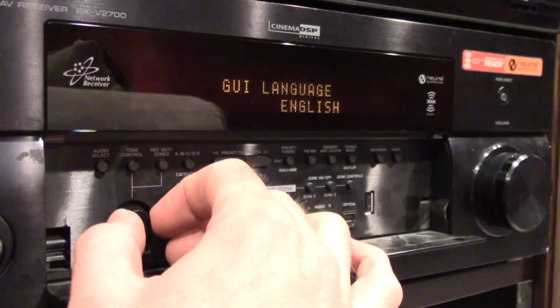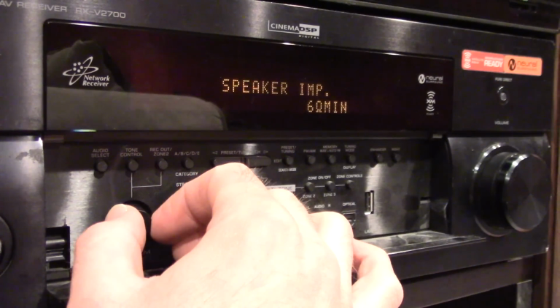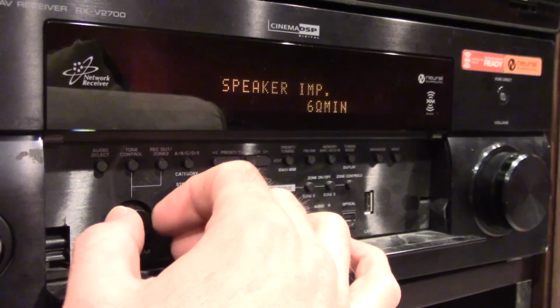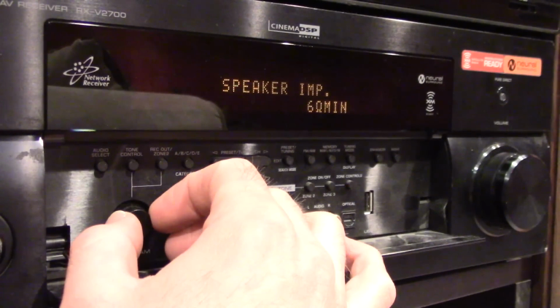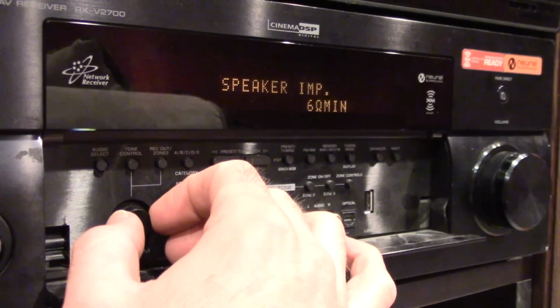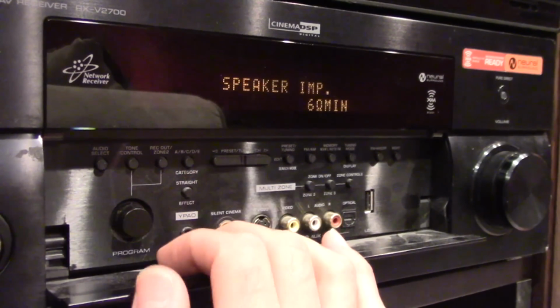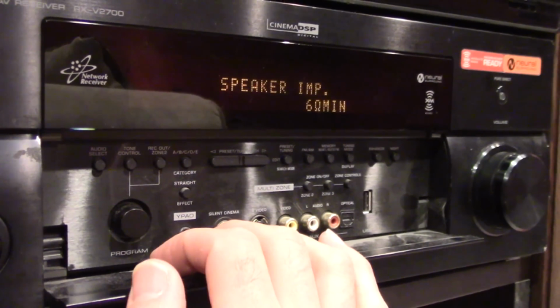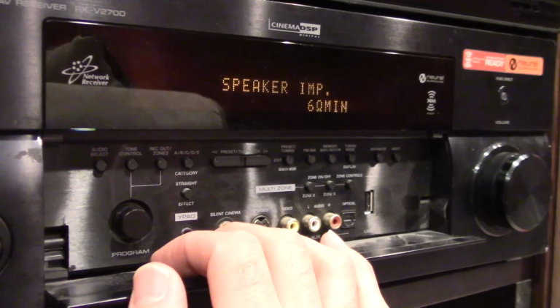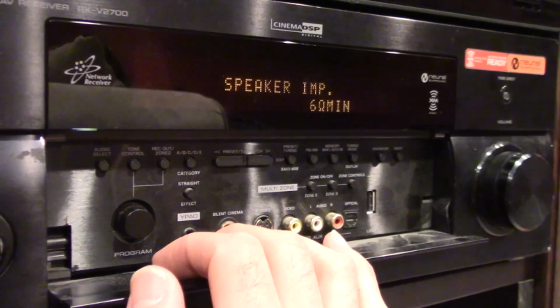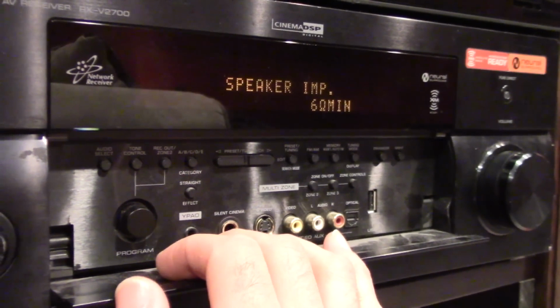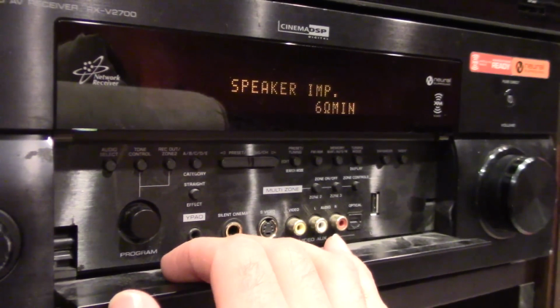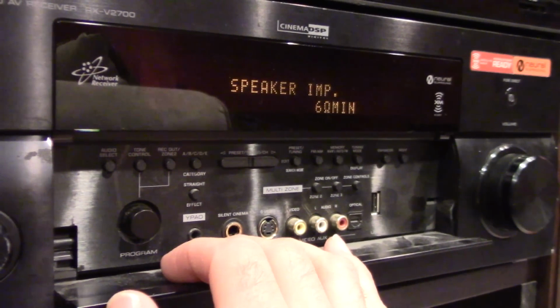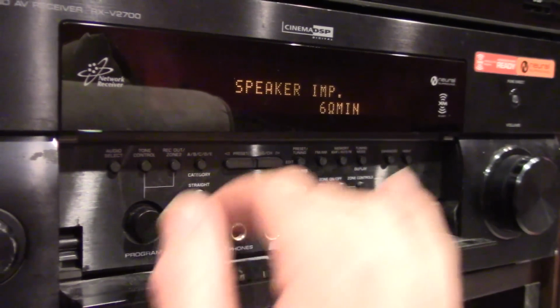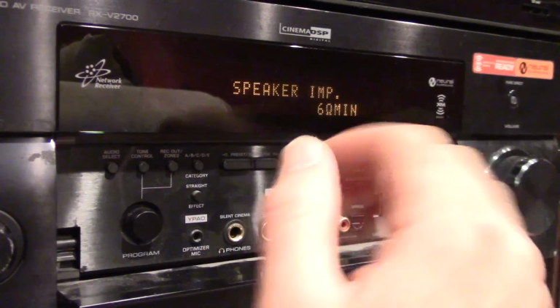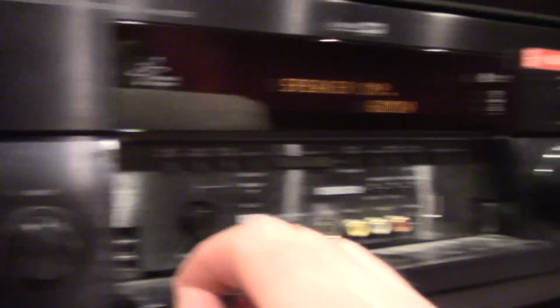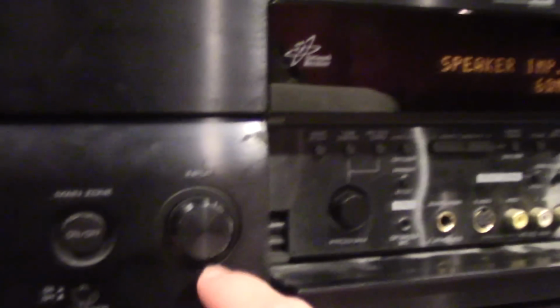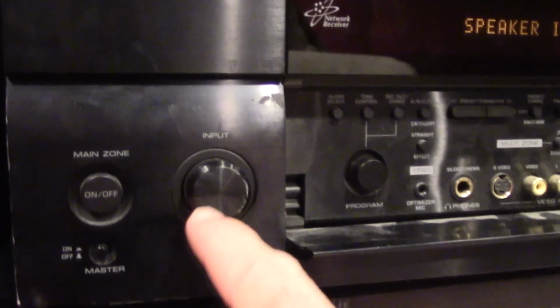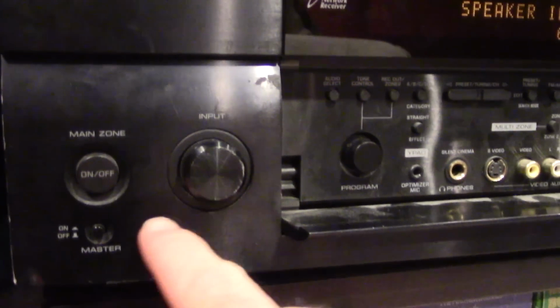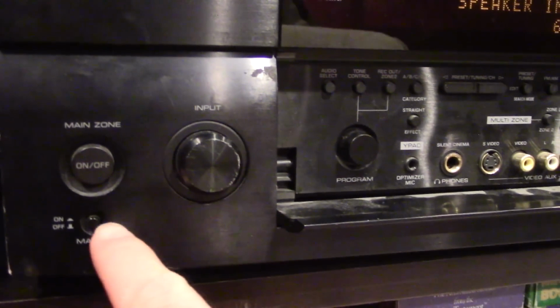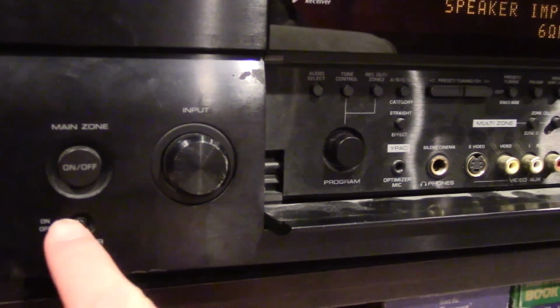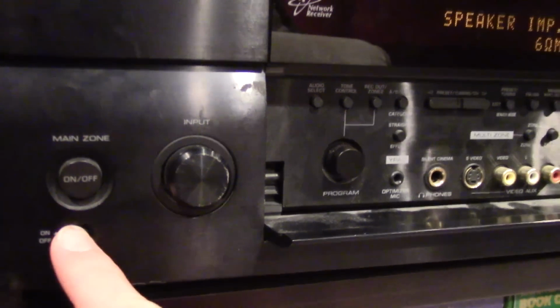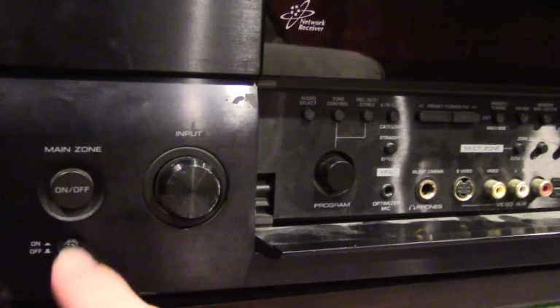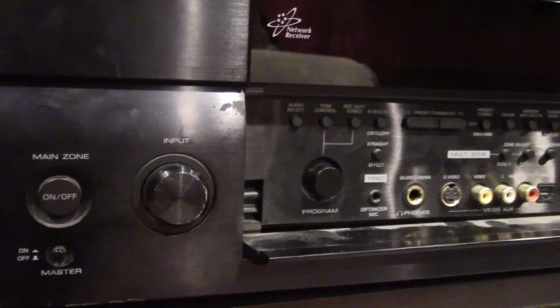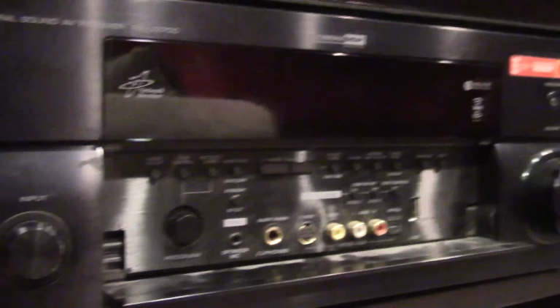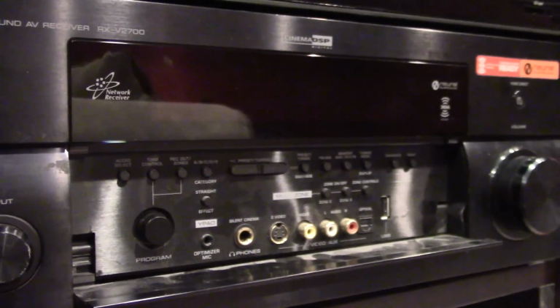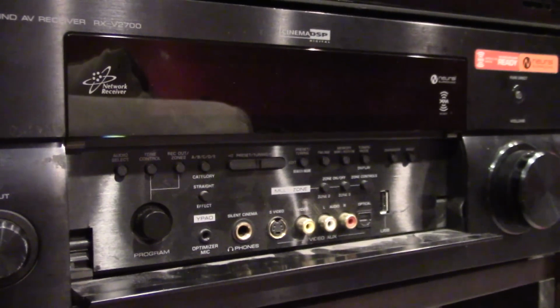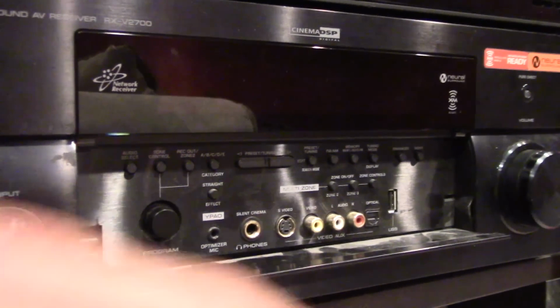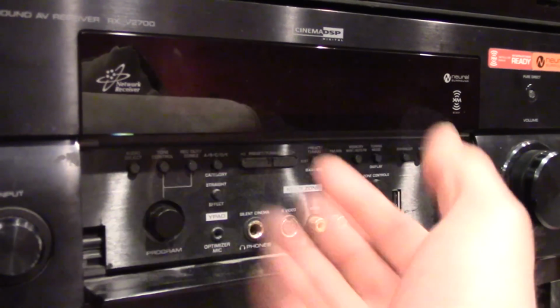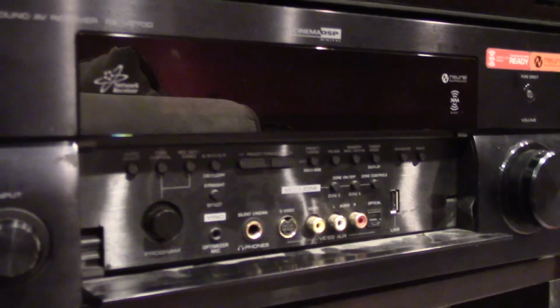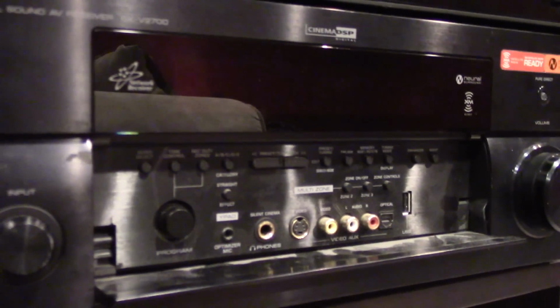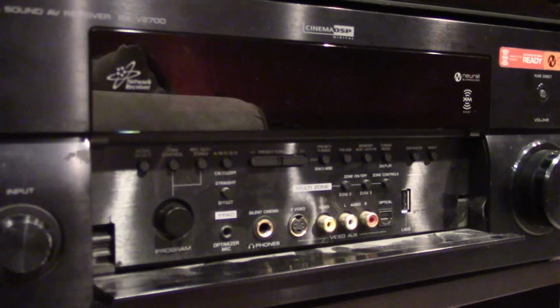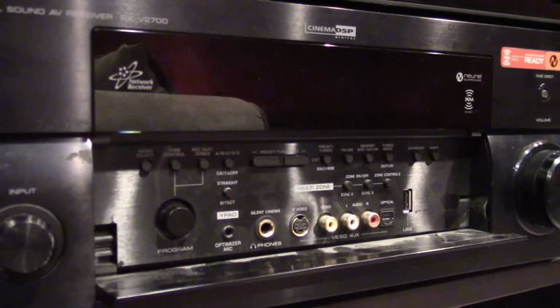Language: English. And back to impedance. So when you're done and you want all those settings to go into effect, you just turn it back off. And when it starts again, all those will go into effect.